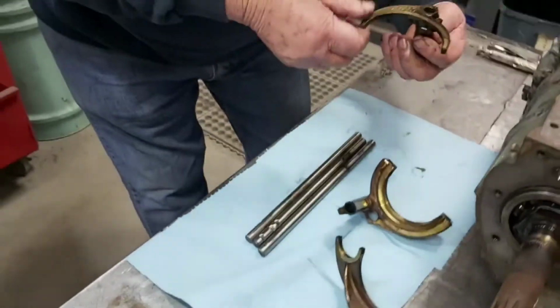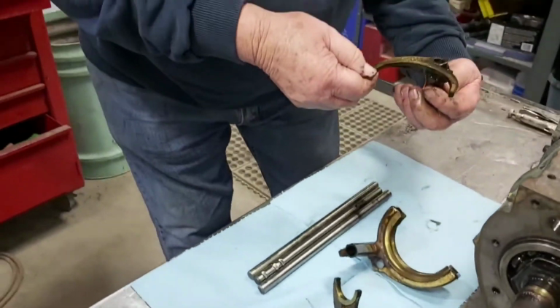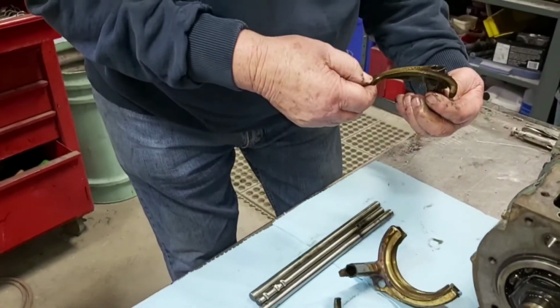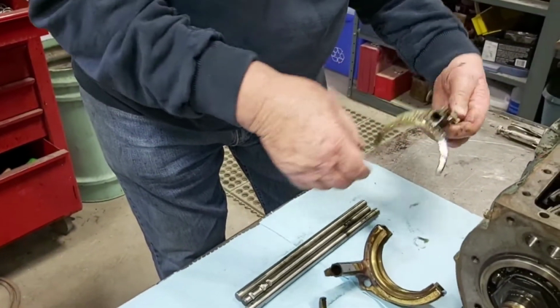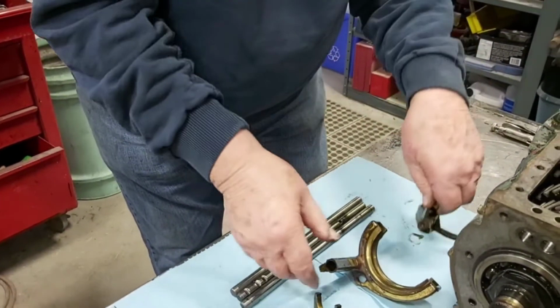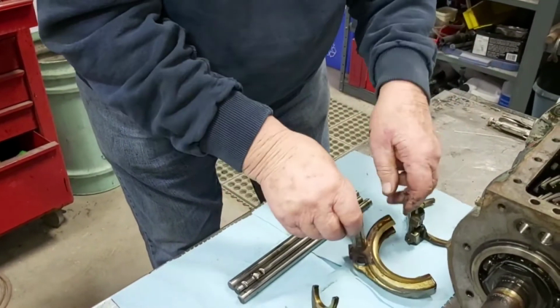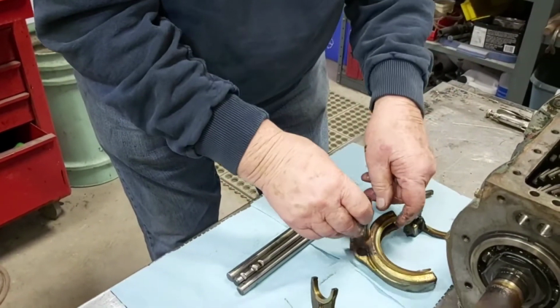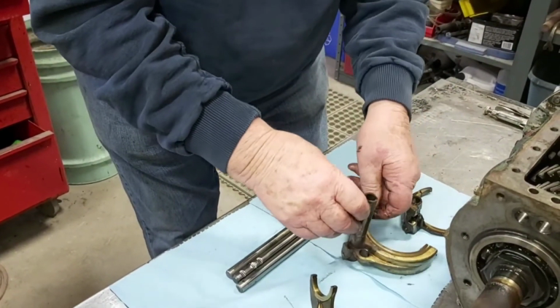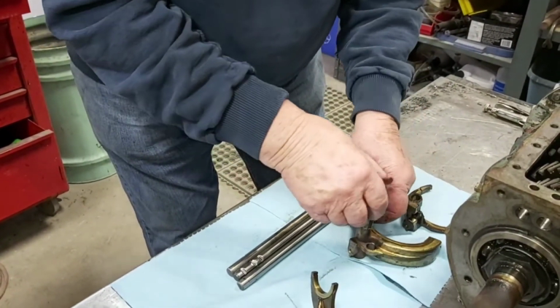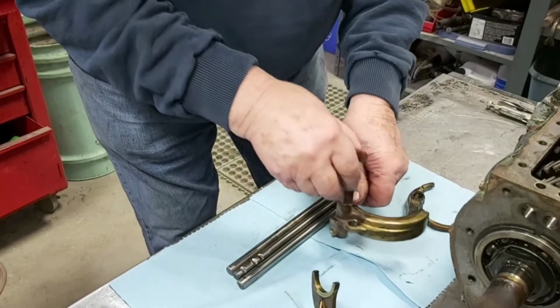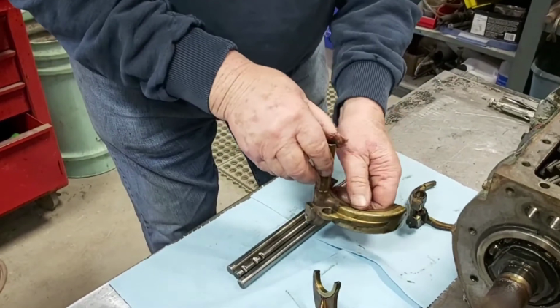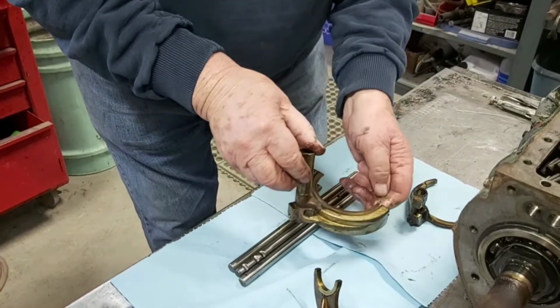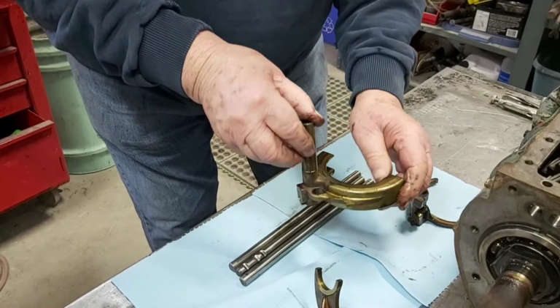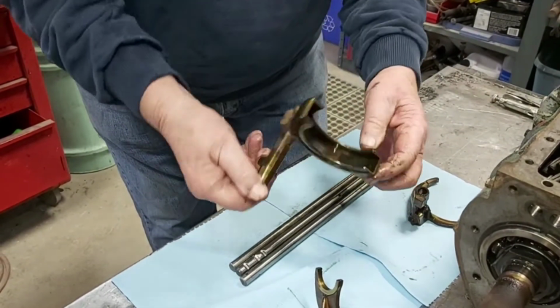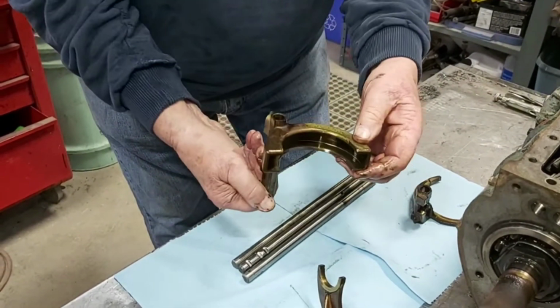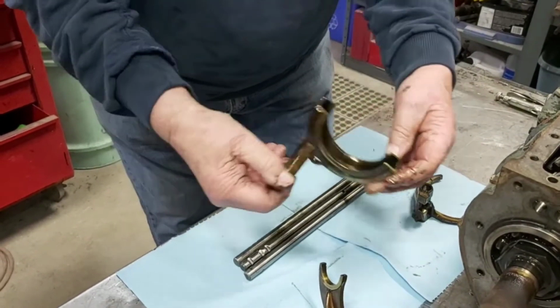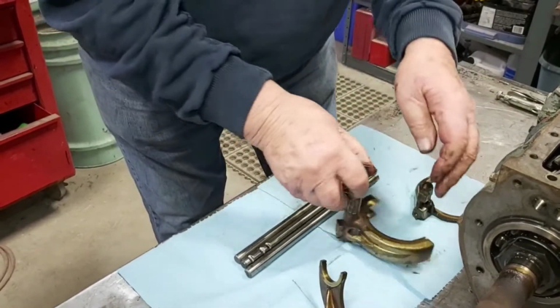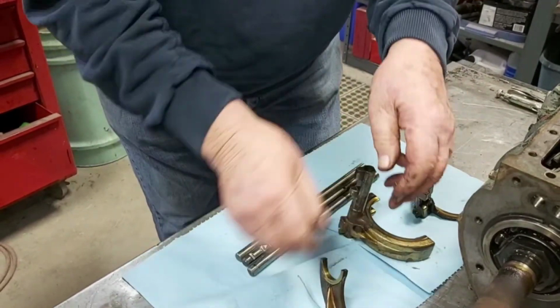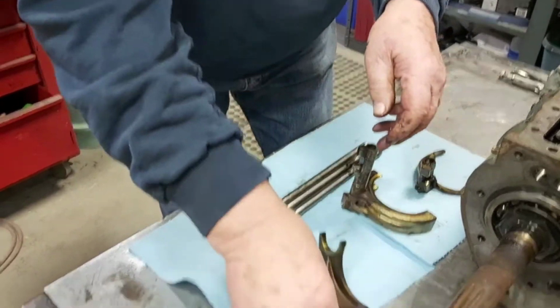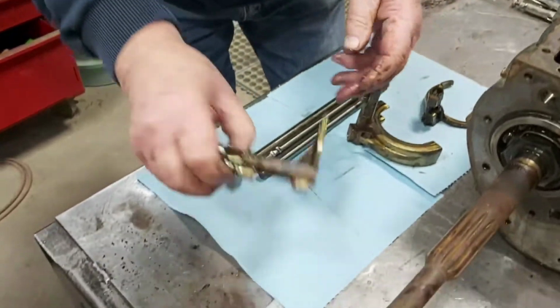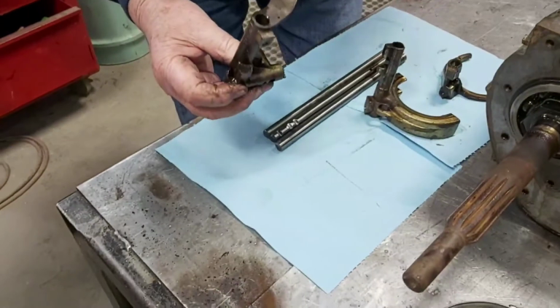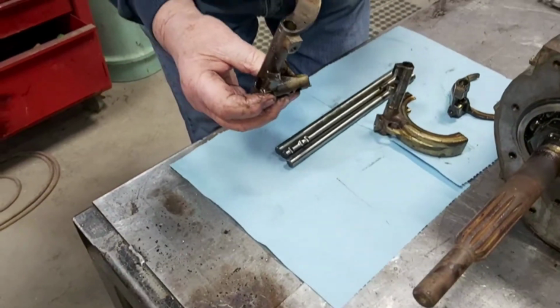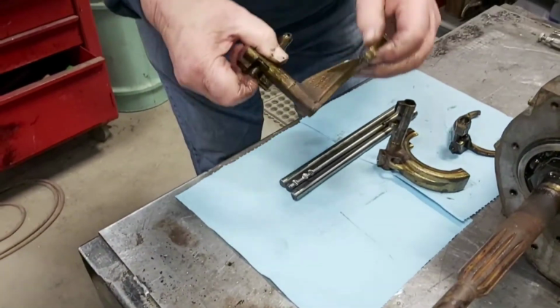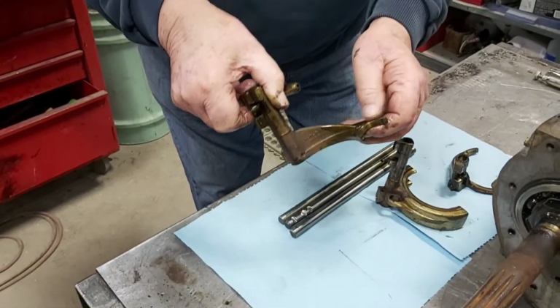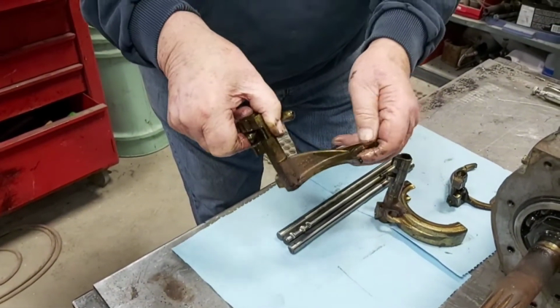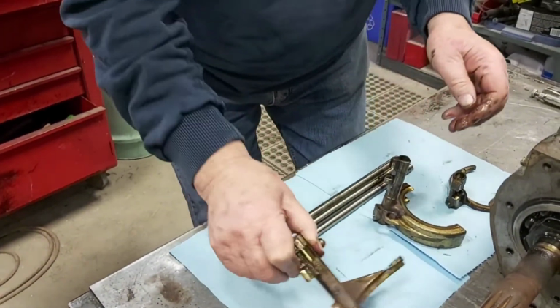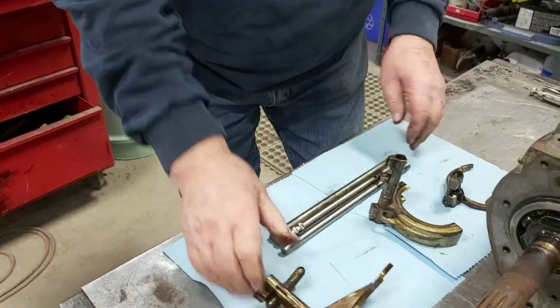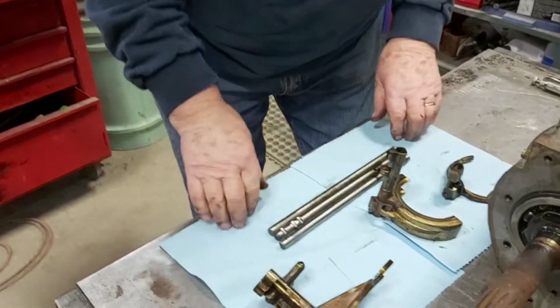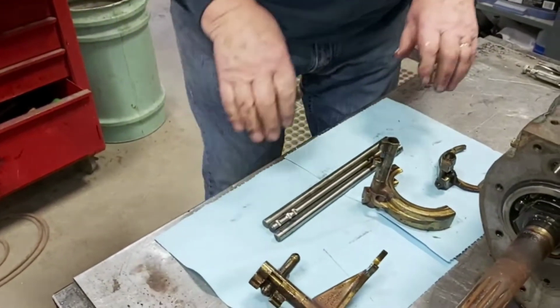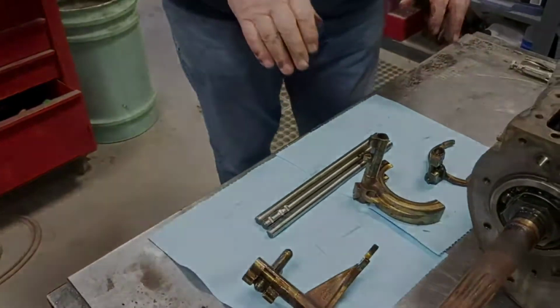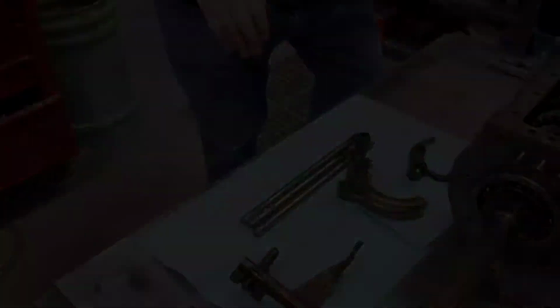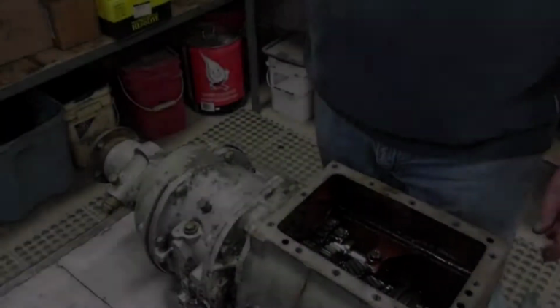Look for wear on the selectors — and there's always wear. There's nothing broken, and they're really not too bad. Reusable.